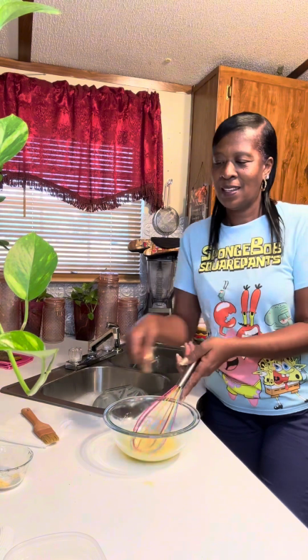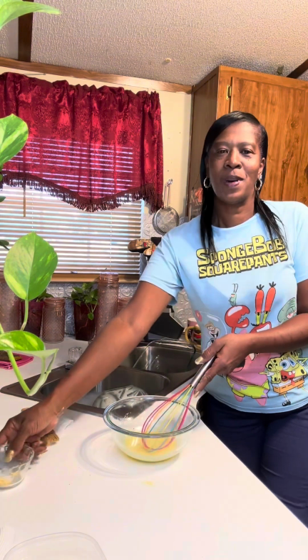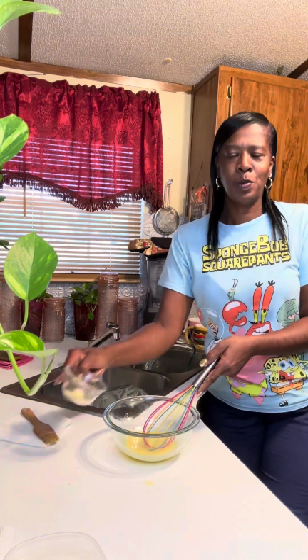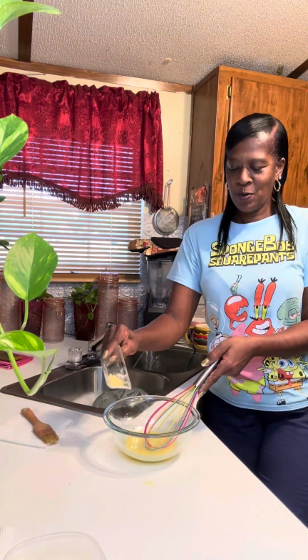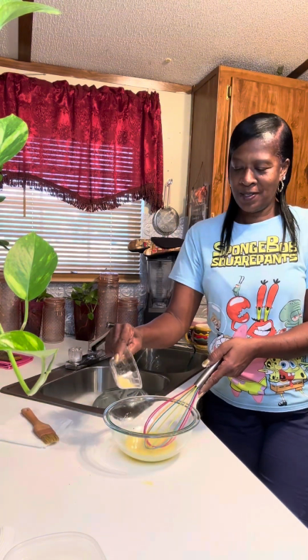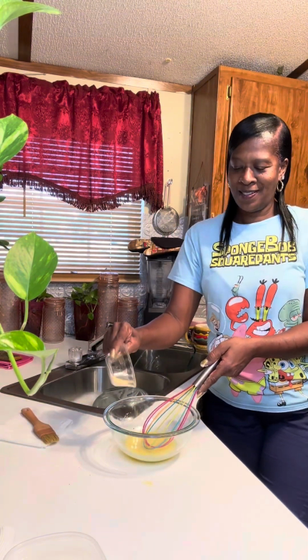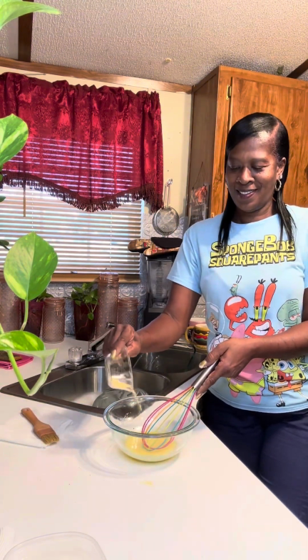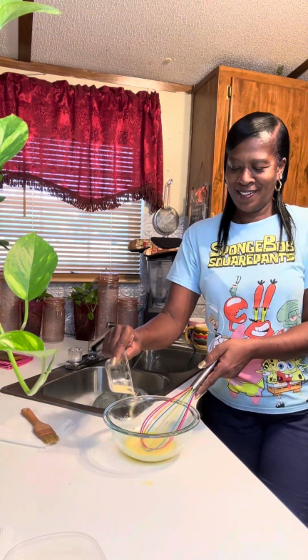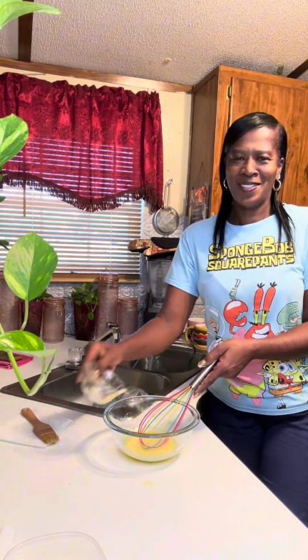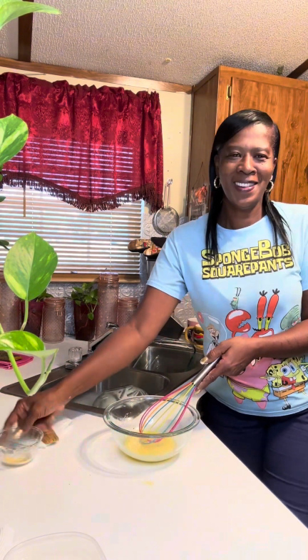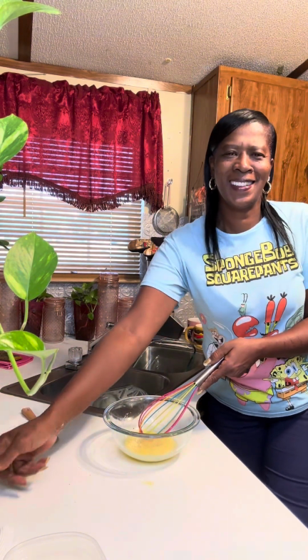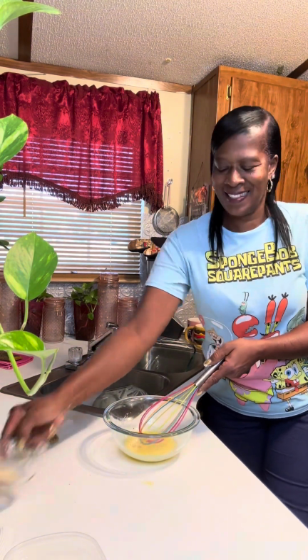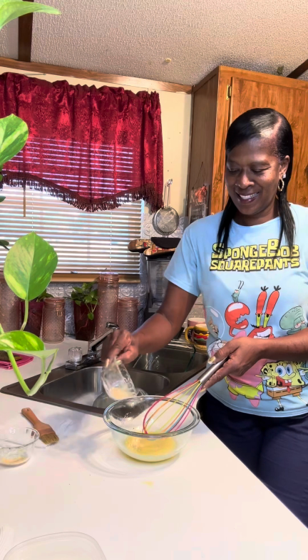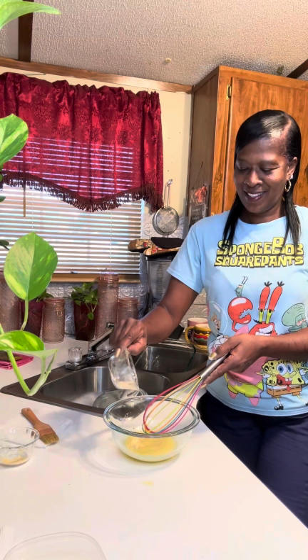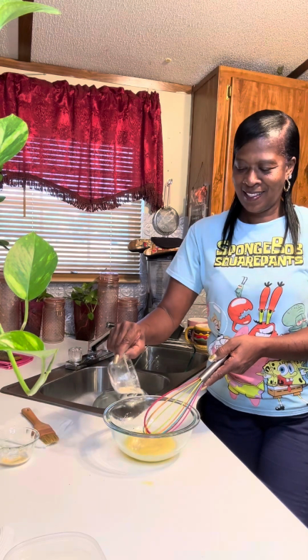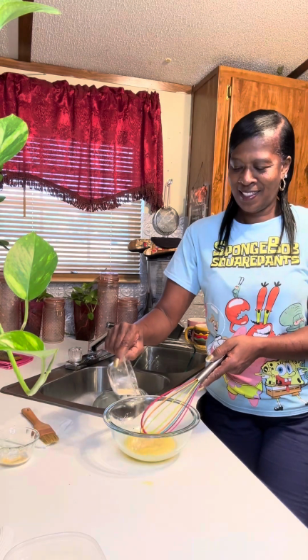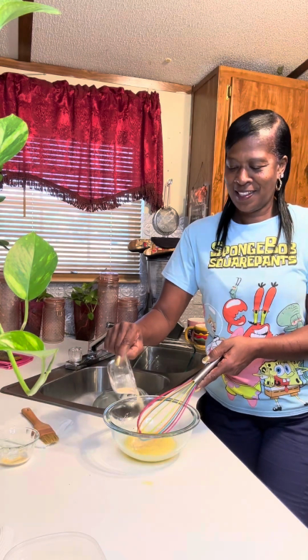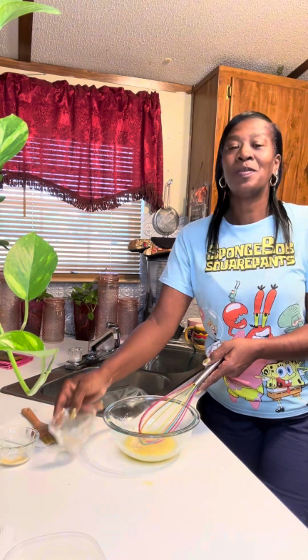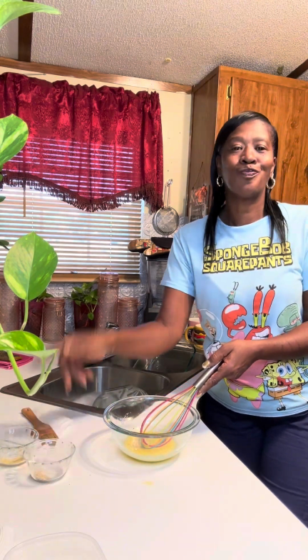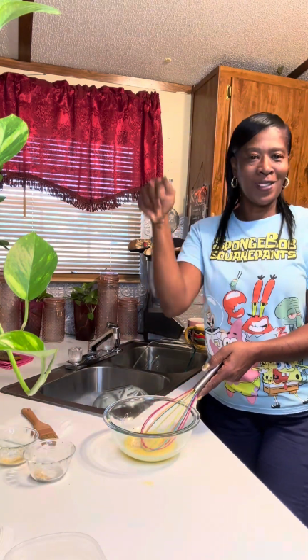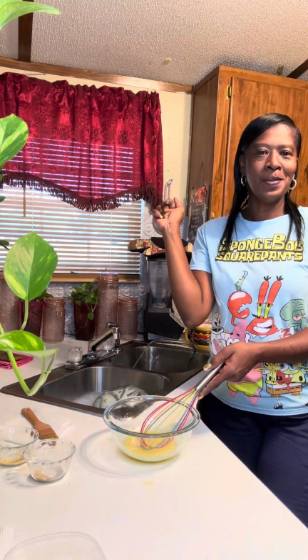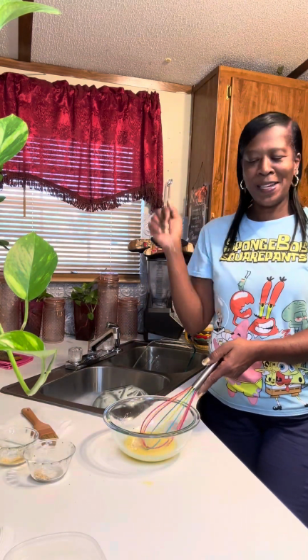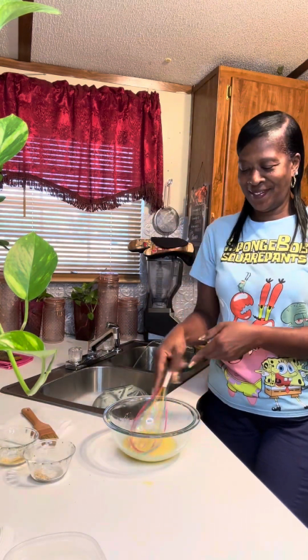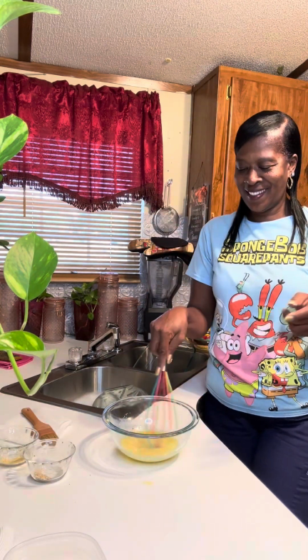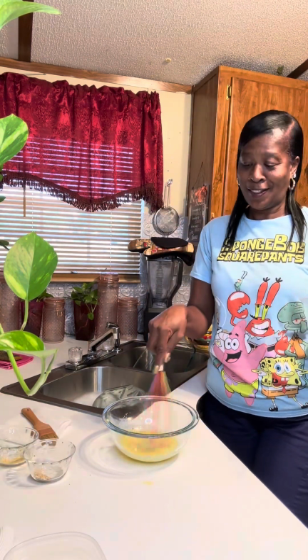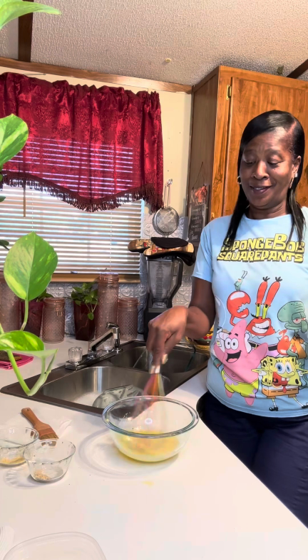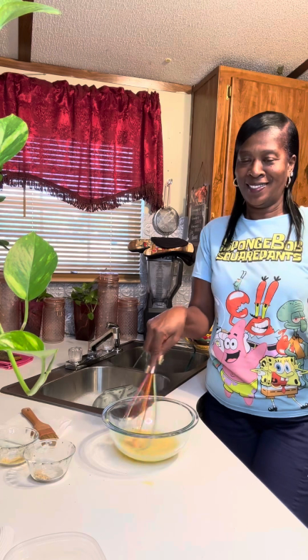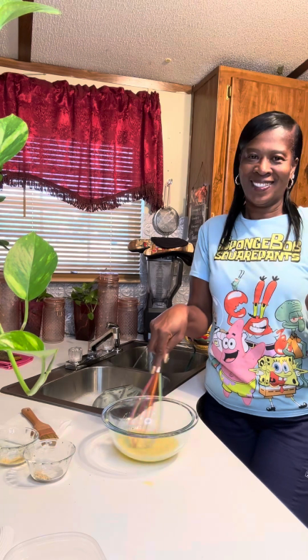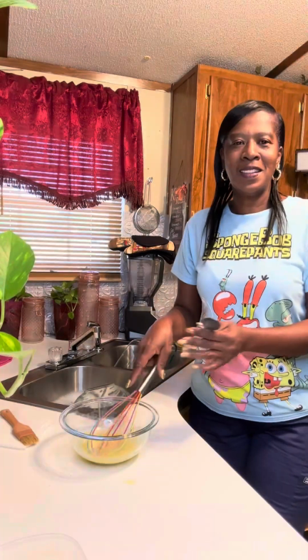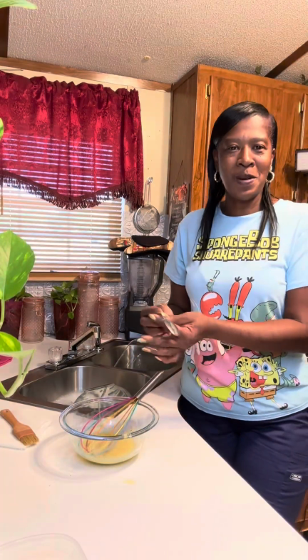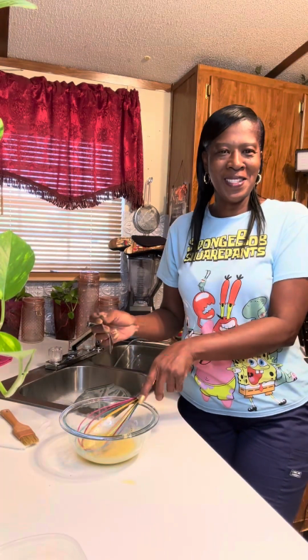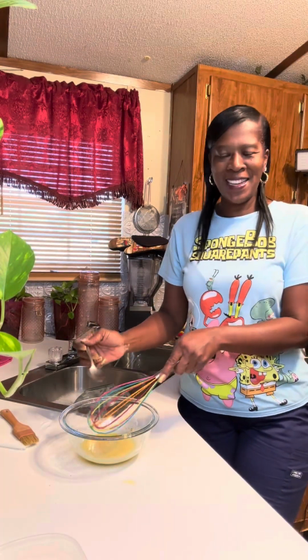Let's spice it up a bit more. Oh yes! That's what I'm talking about. Let's give our mix a little taste.